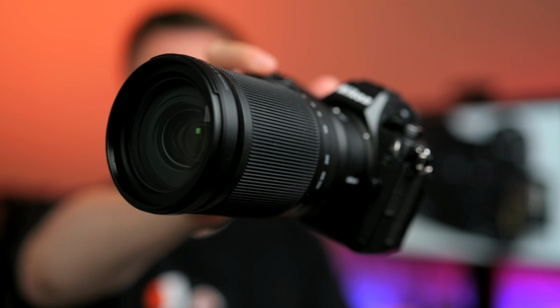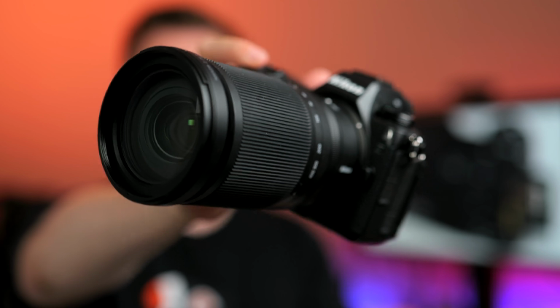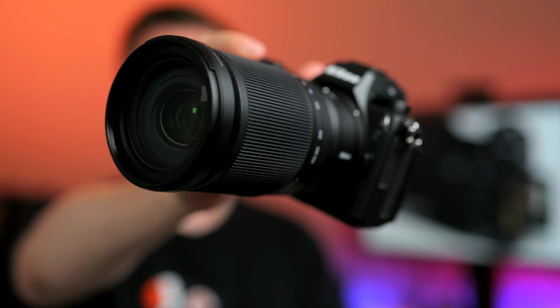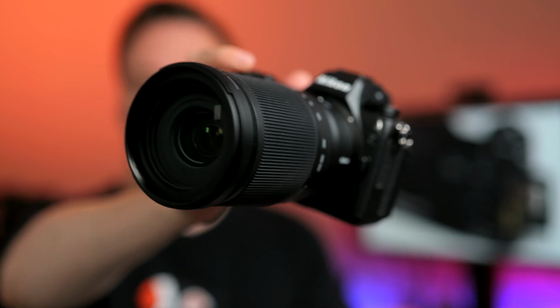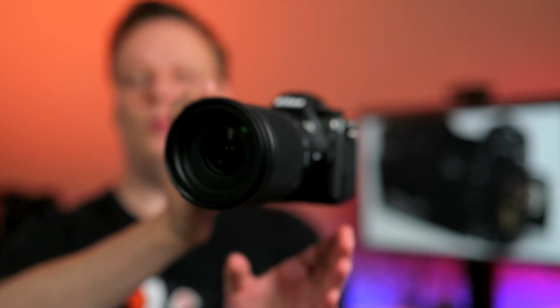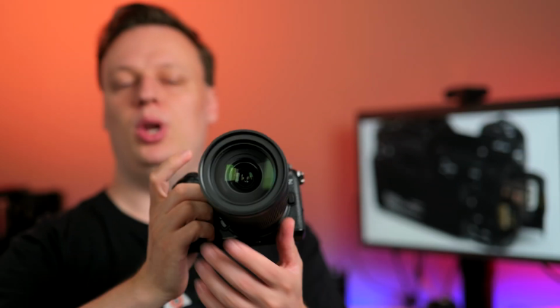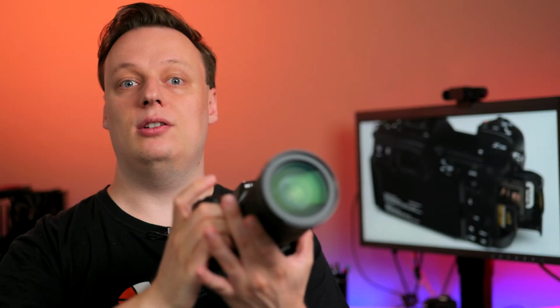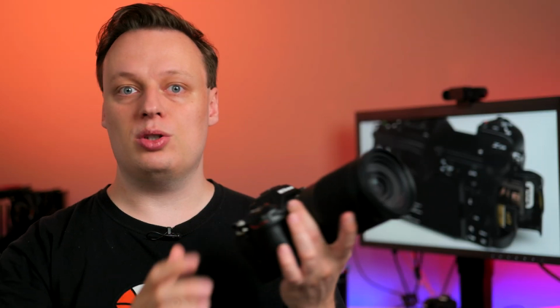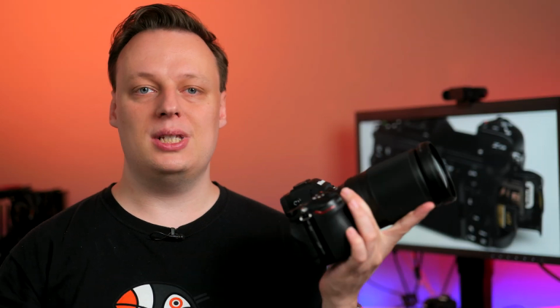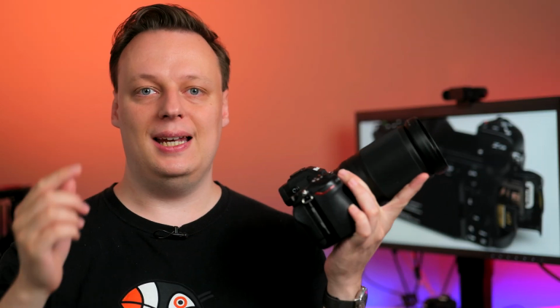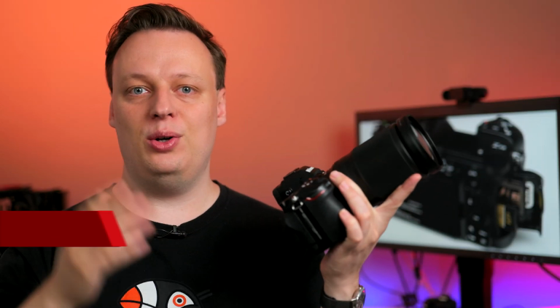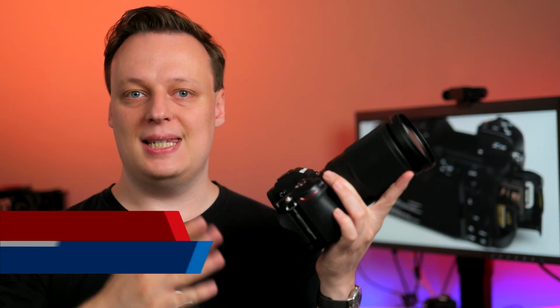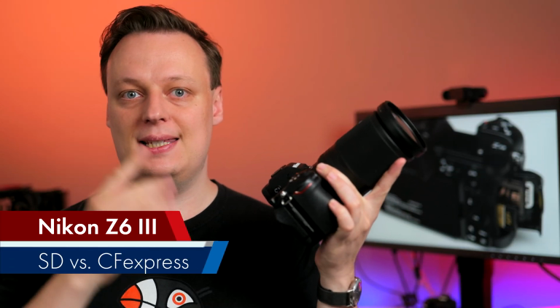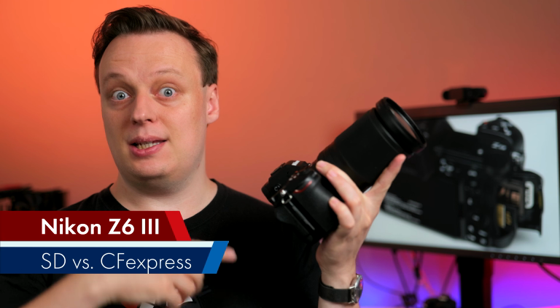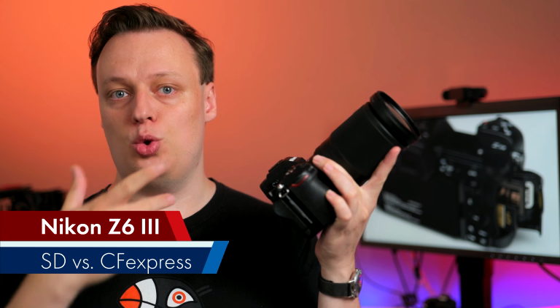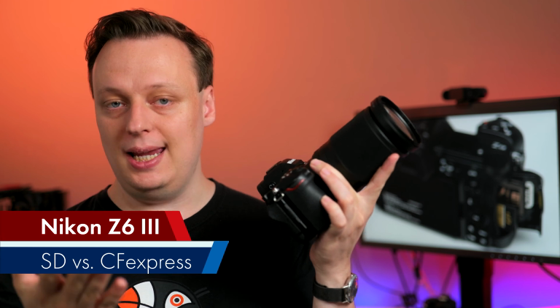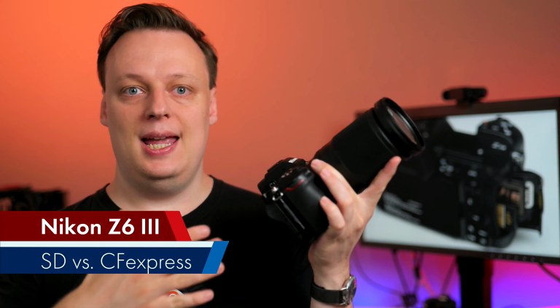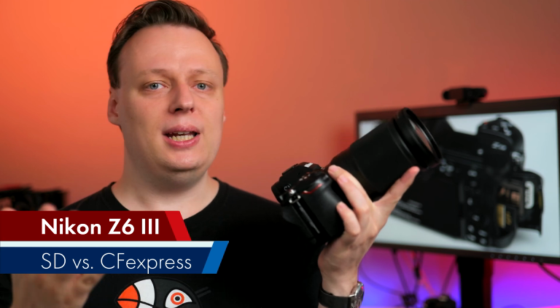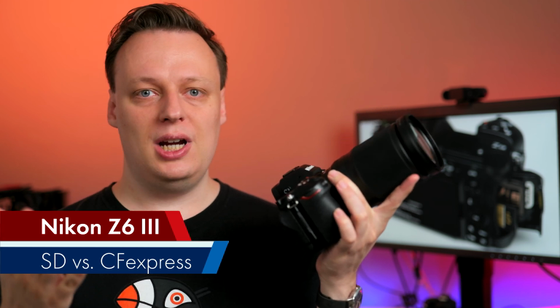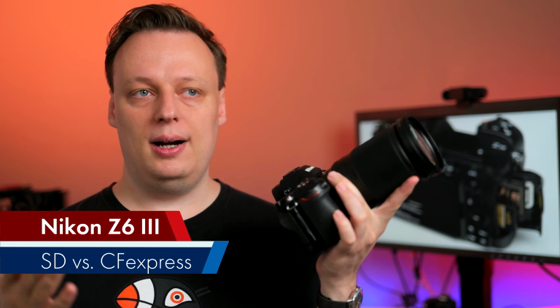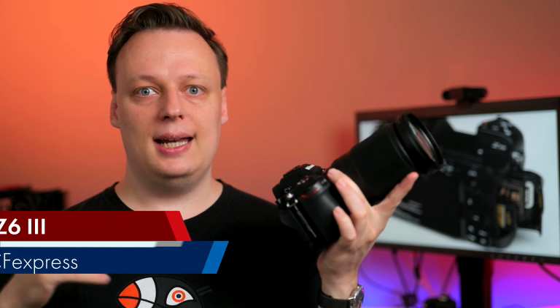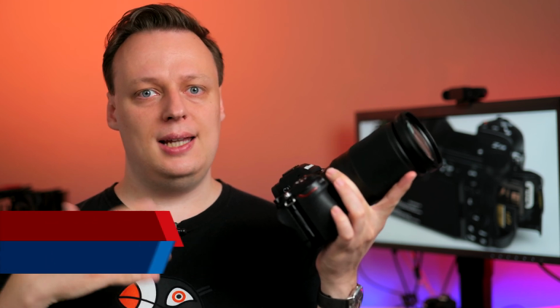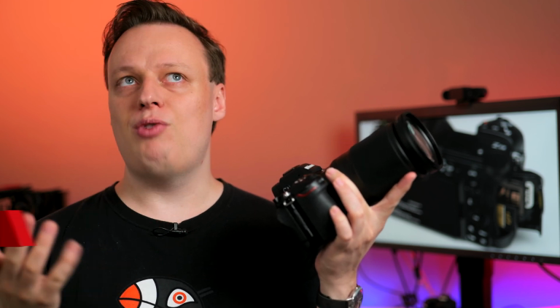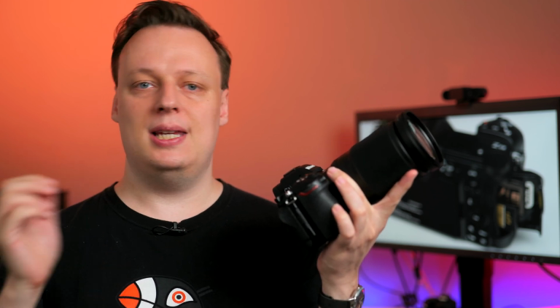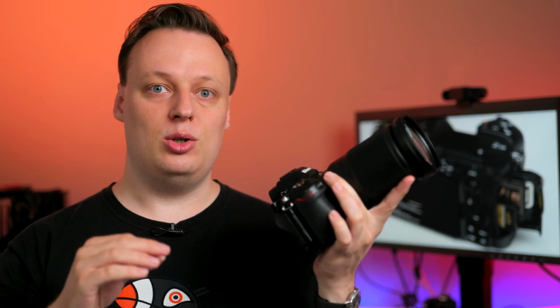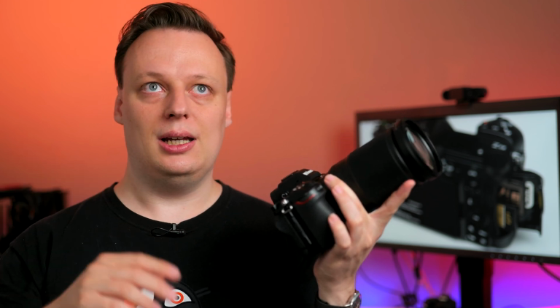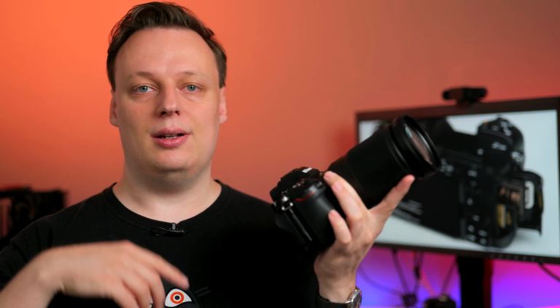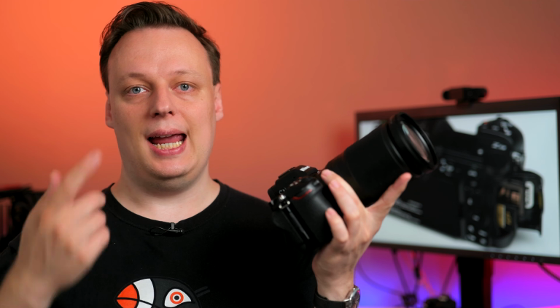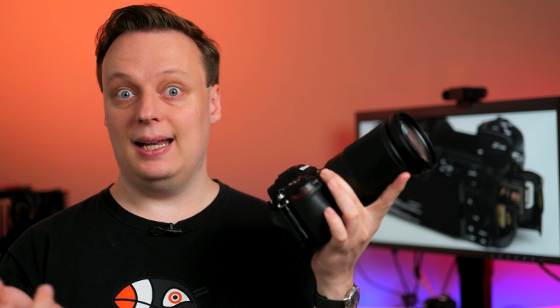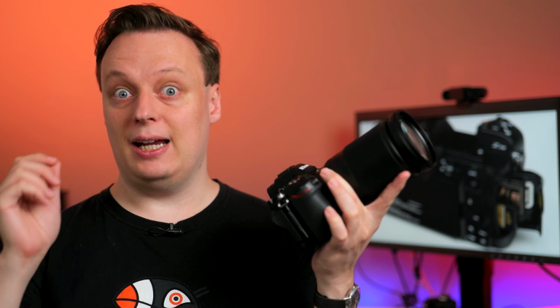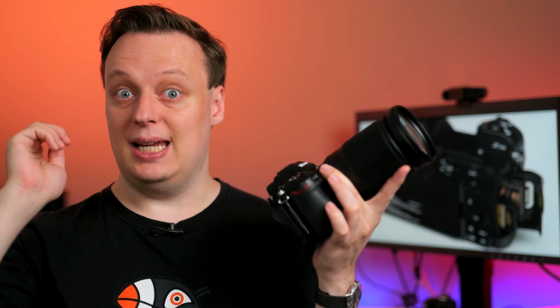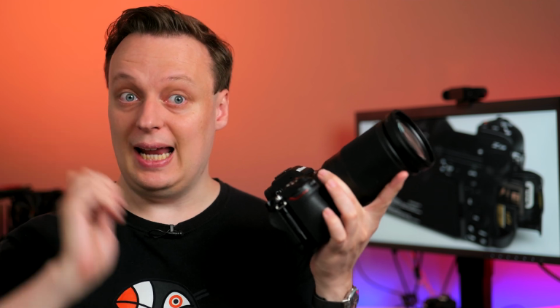In today's video: which memory card to choose for the Nikon Z6 III — a brand new camera technically very similar to the Nikon Z8 and Nikon Z9.